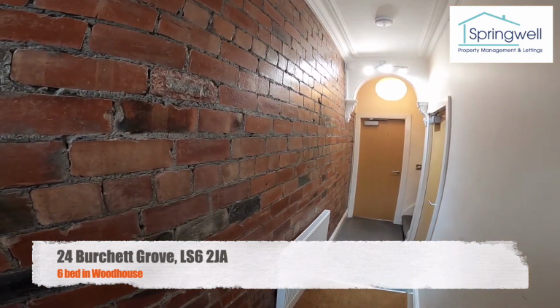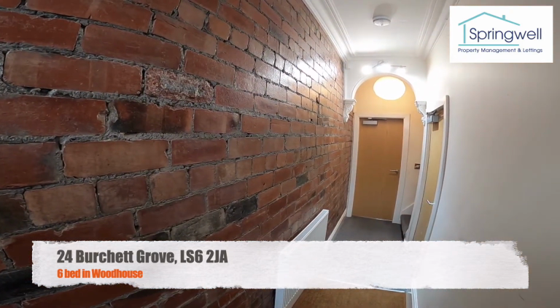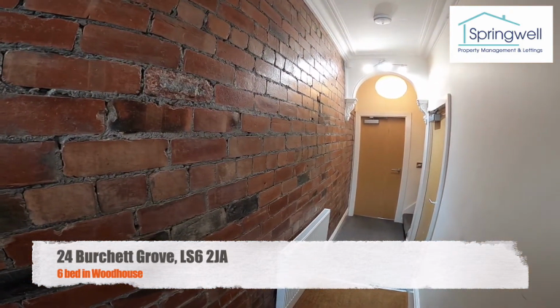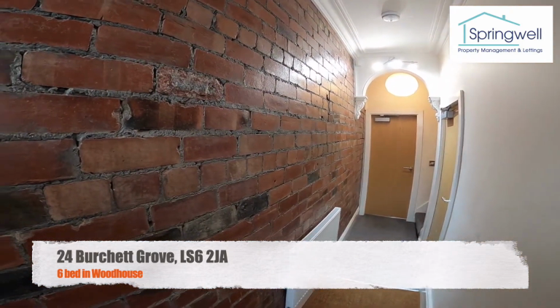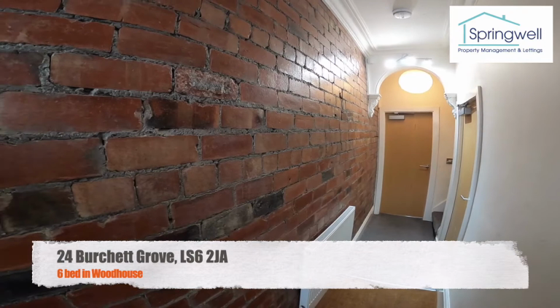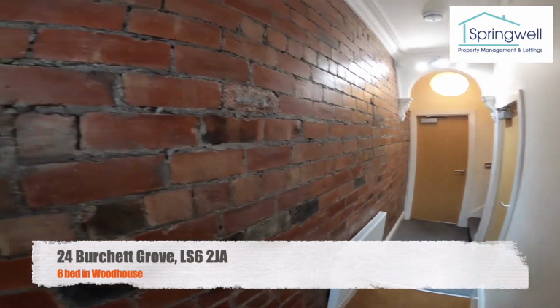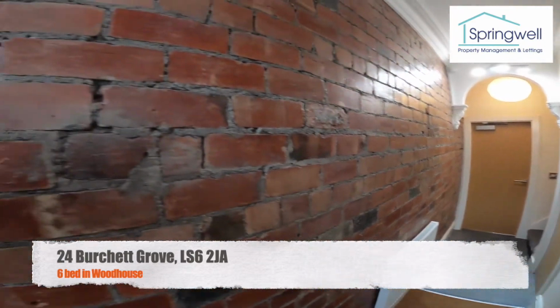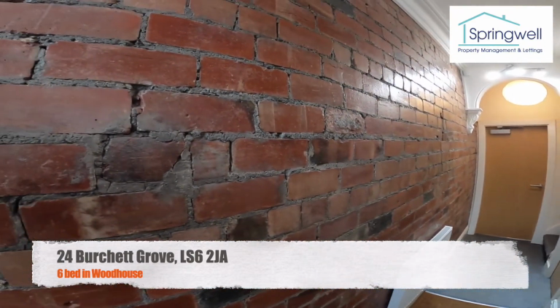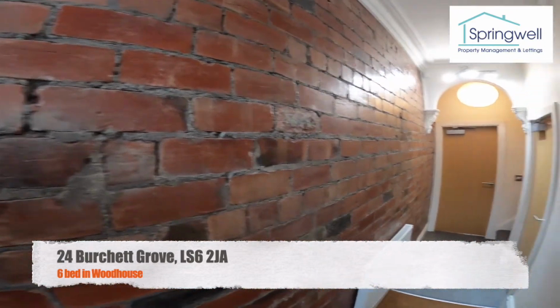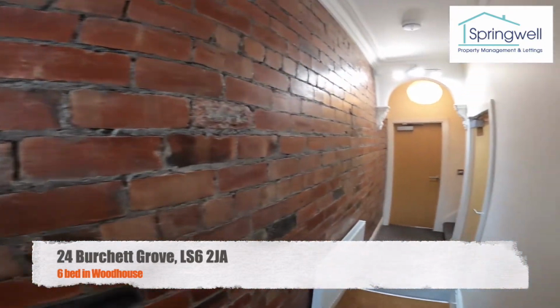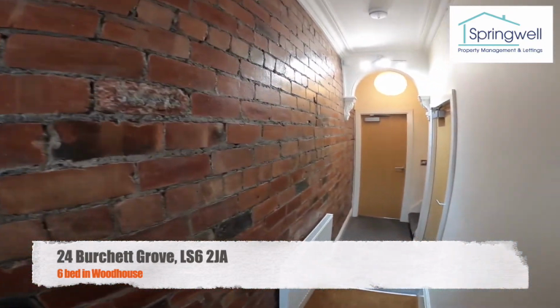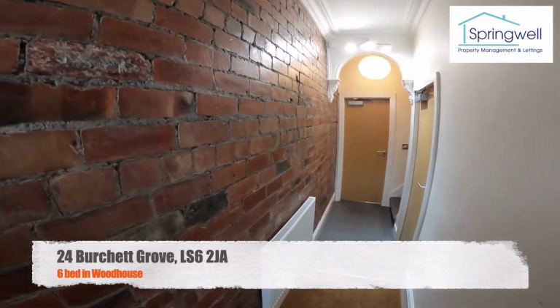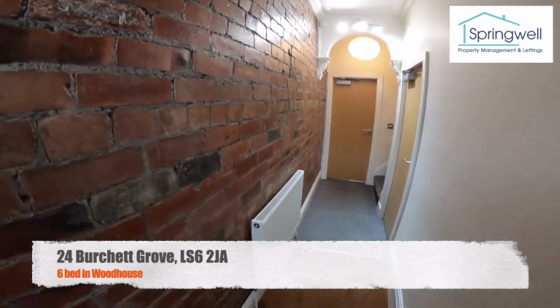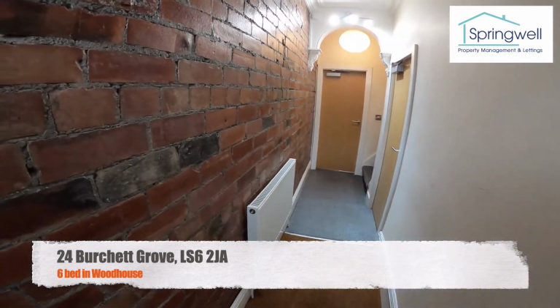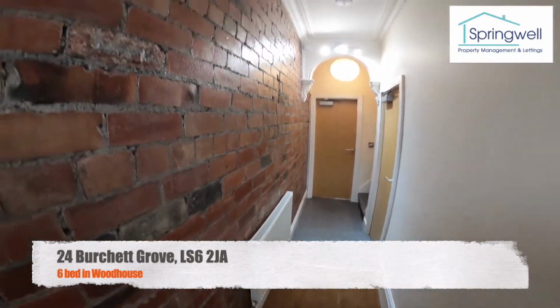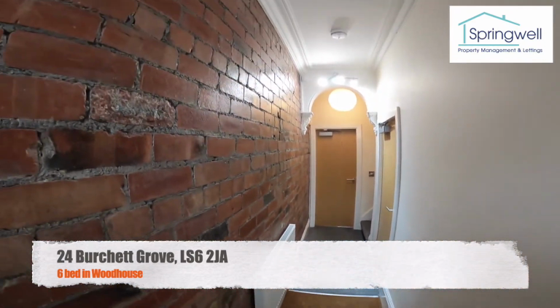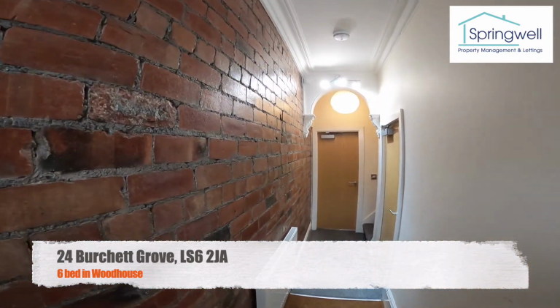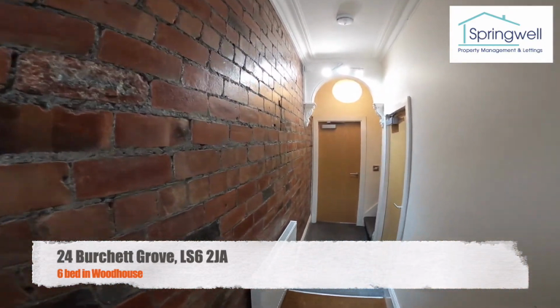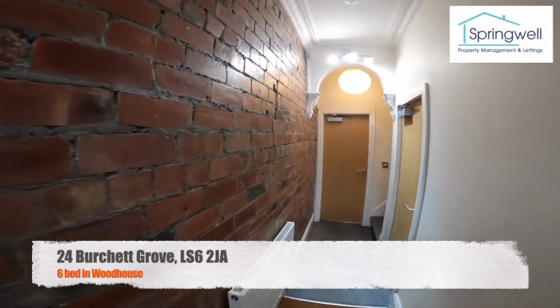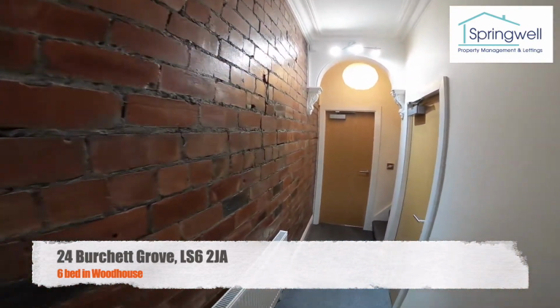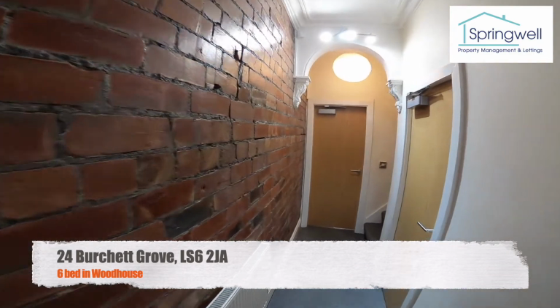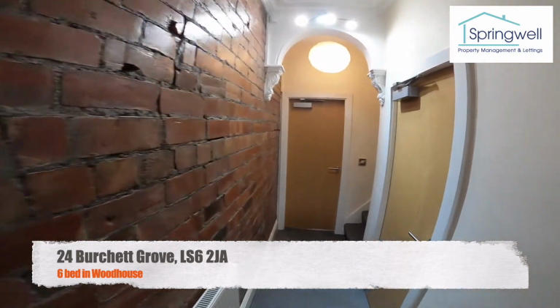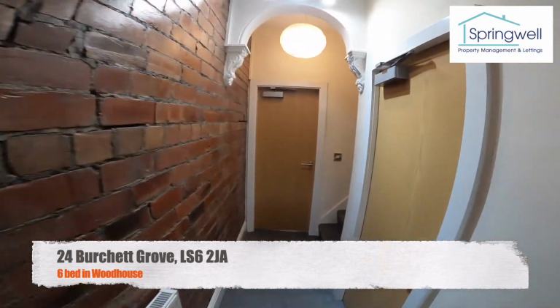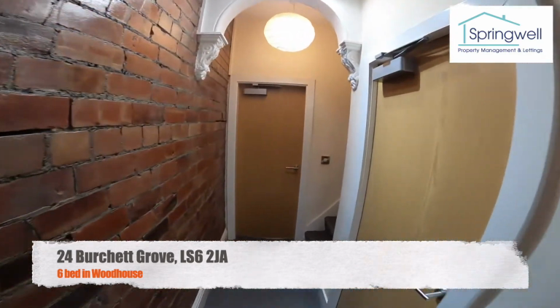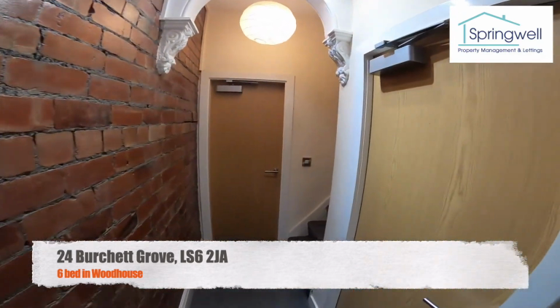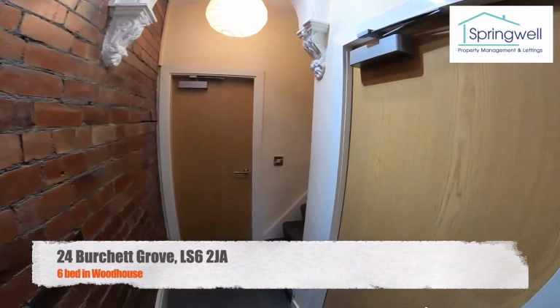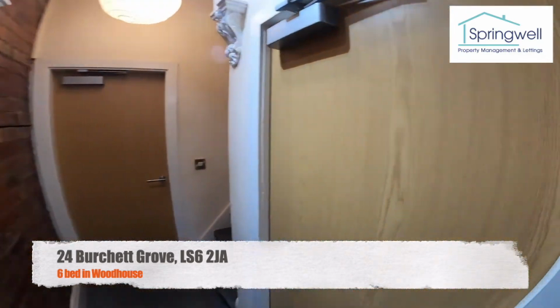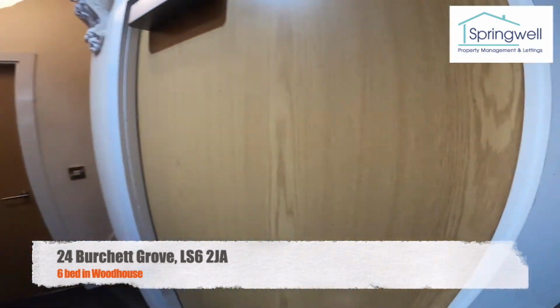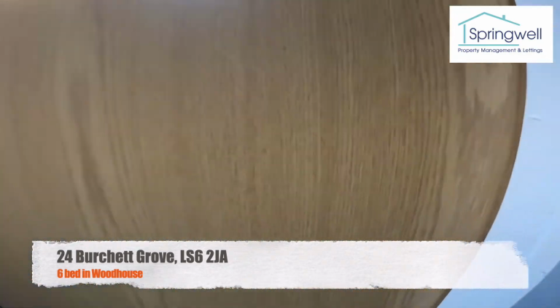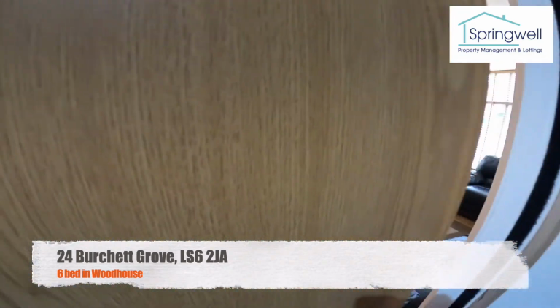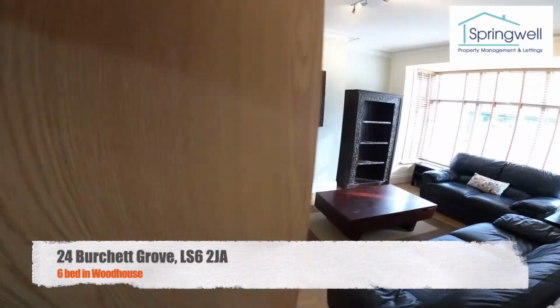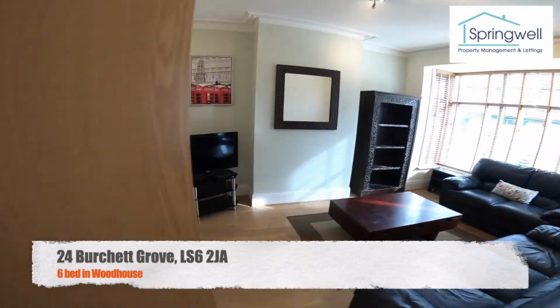Just coming through the front door, you can see immediately on the left a really cool brick feature wall. We'll just head straight into the living room.